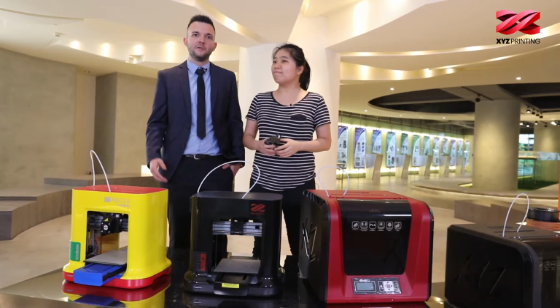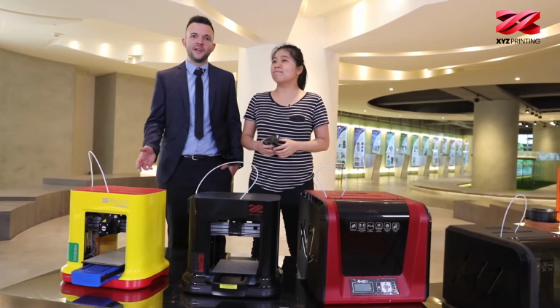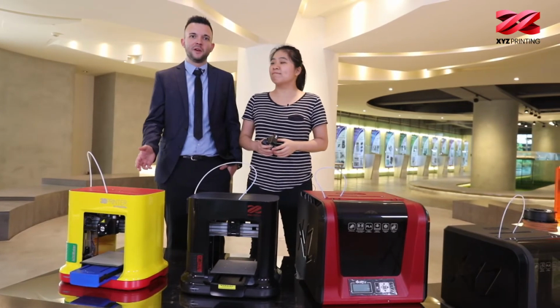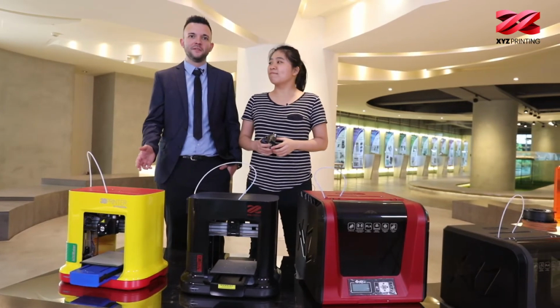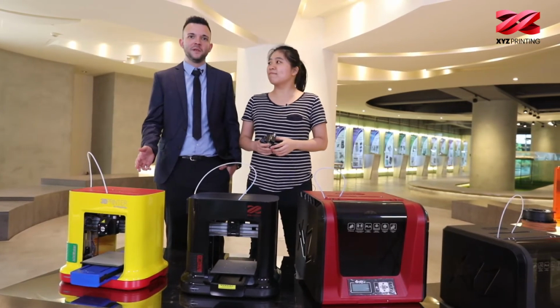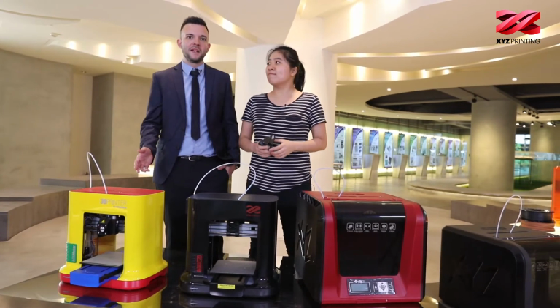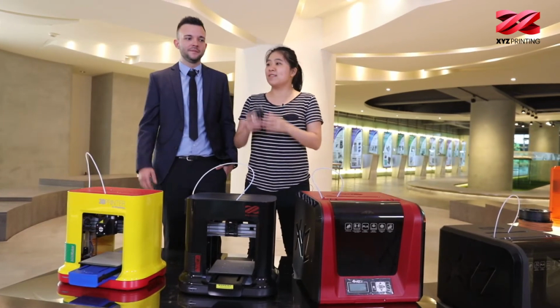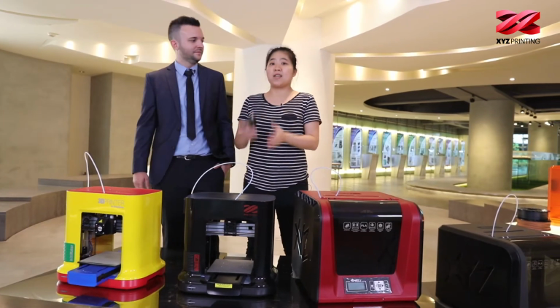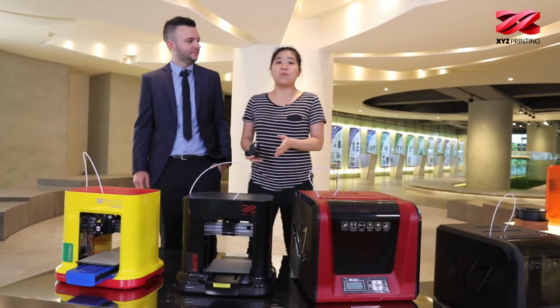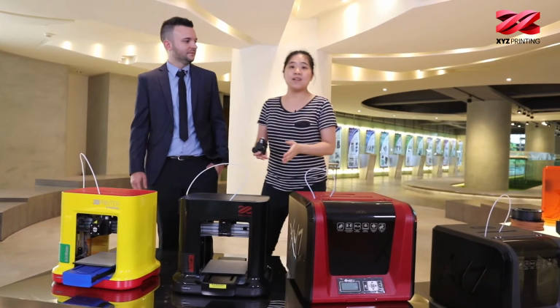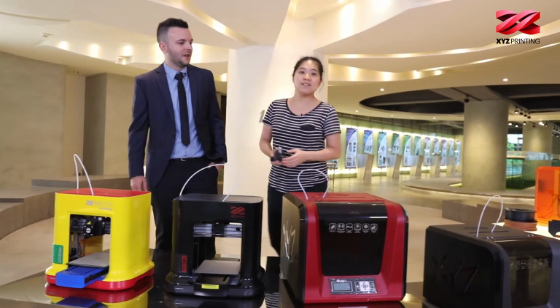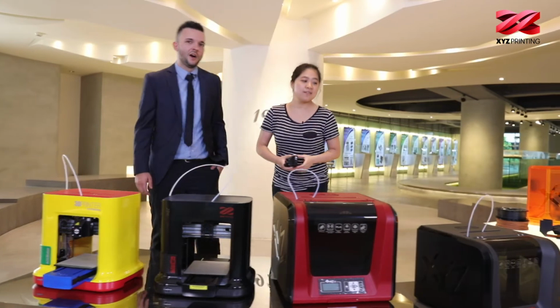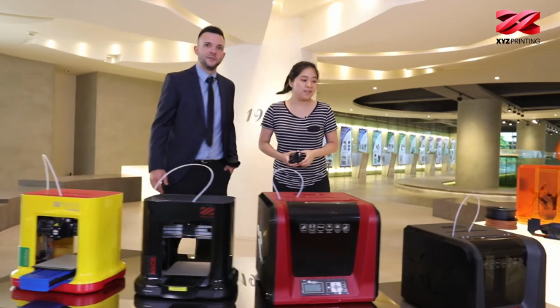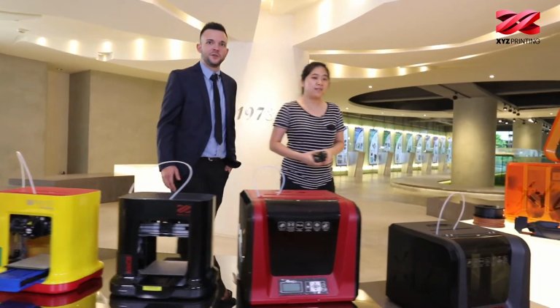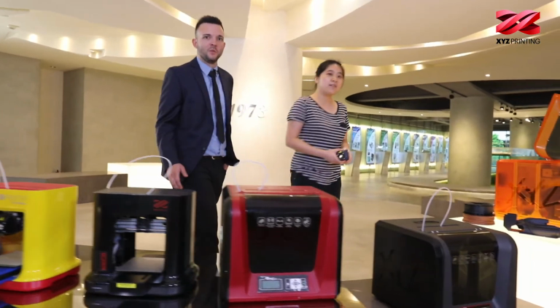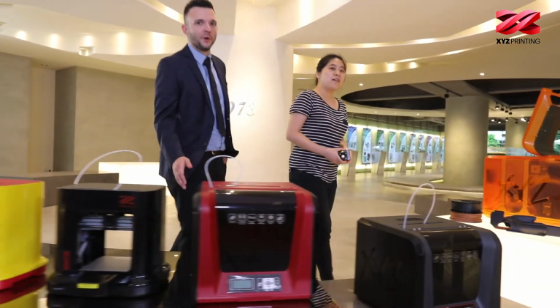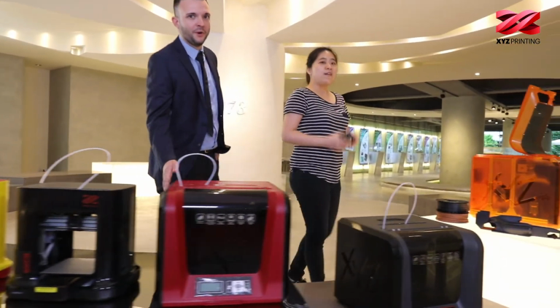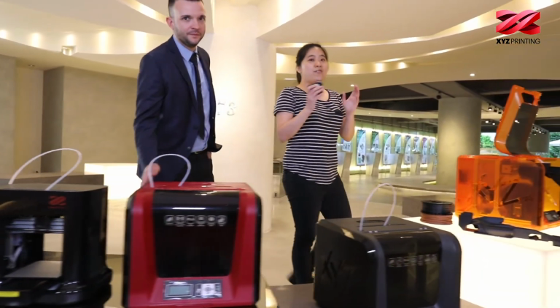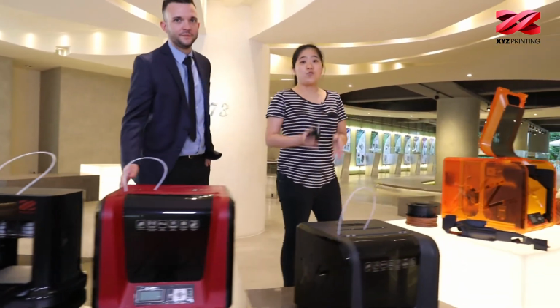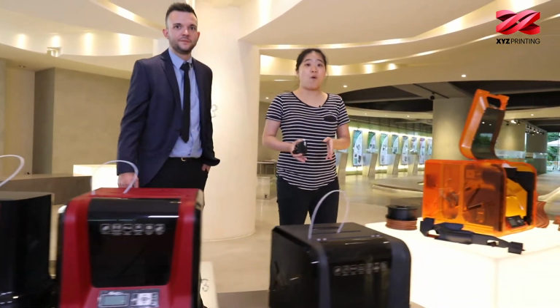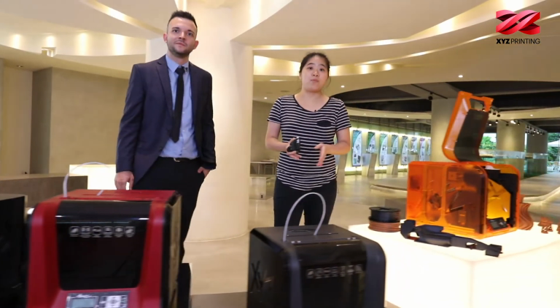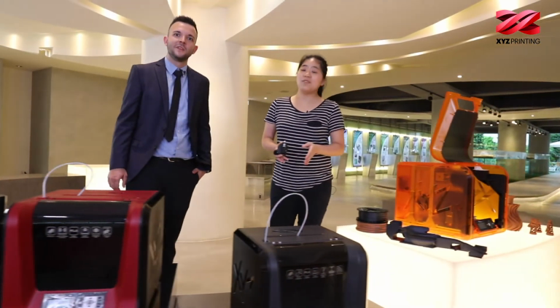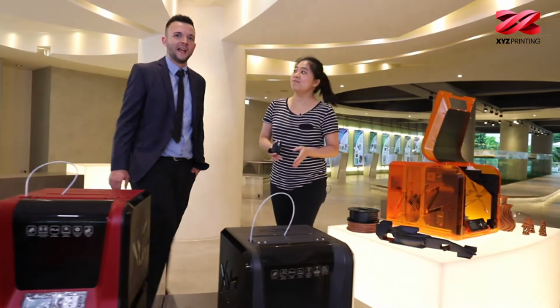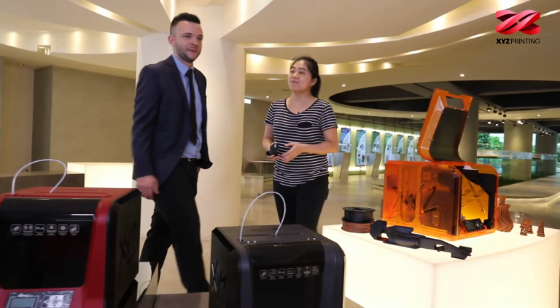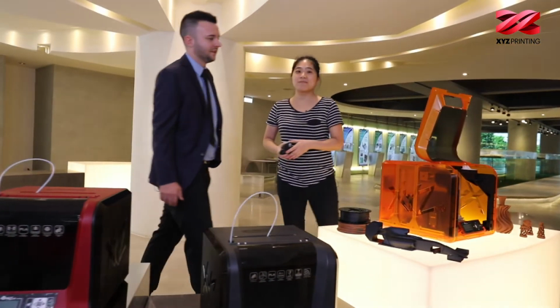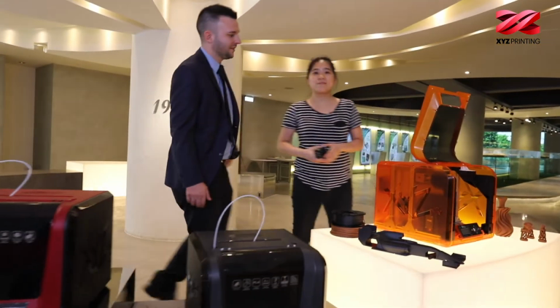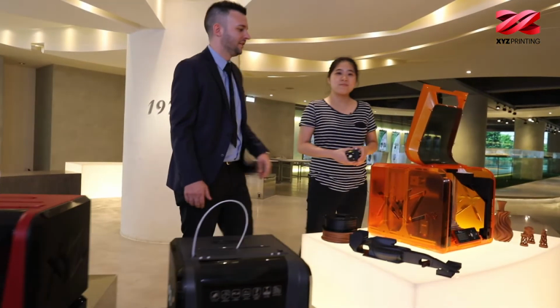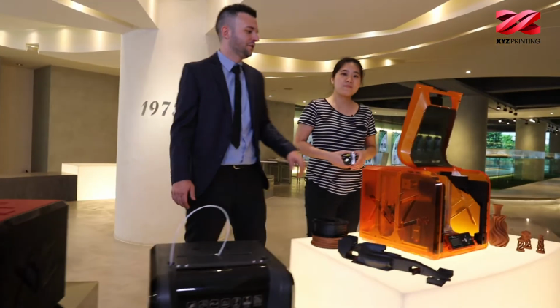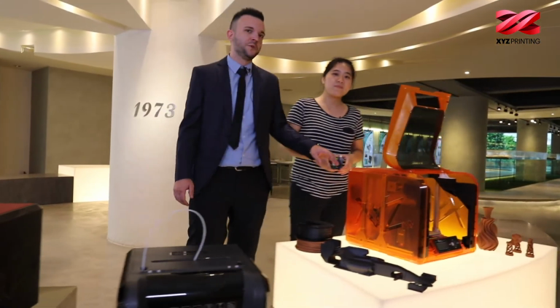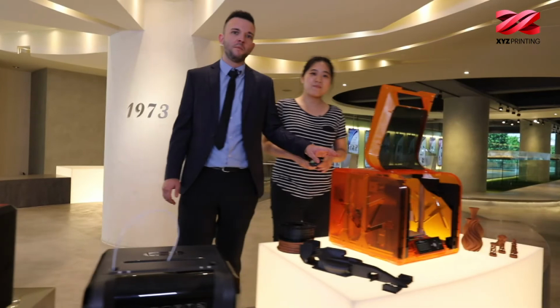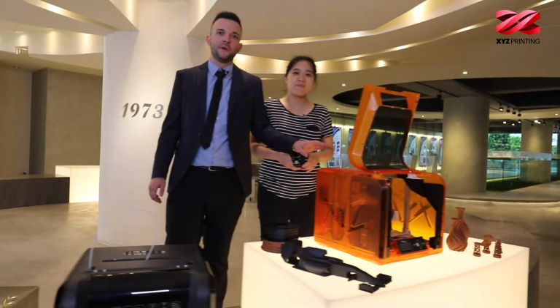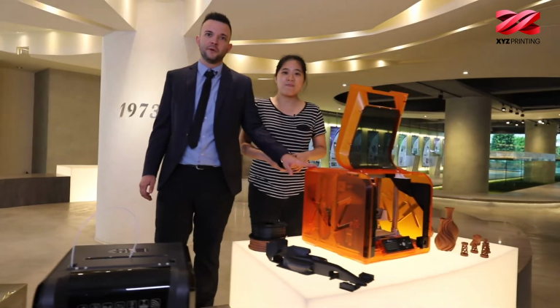For example, our DaVinci Mini Maker, the Mini W Plus, our DaVinci Junior 1.0 Pro, the Junior Wi-Fi Pro, and last but not least, our DaVinci Junior 1.0A Pro.